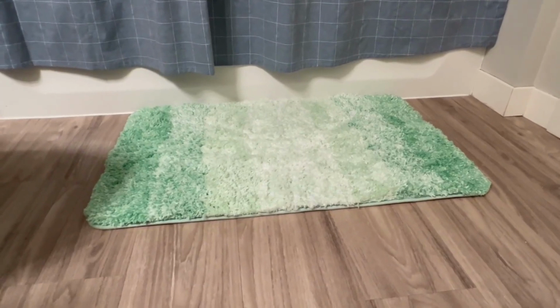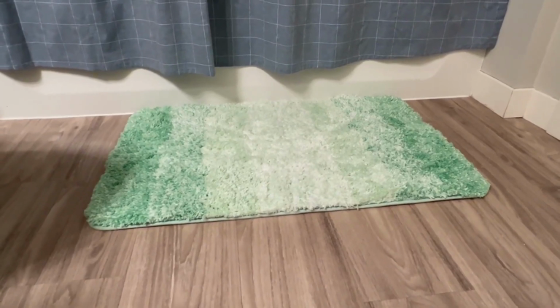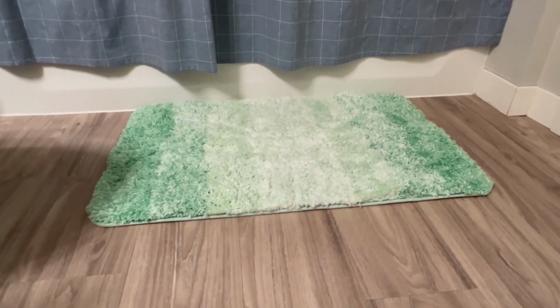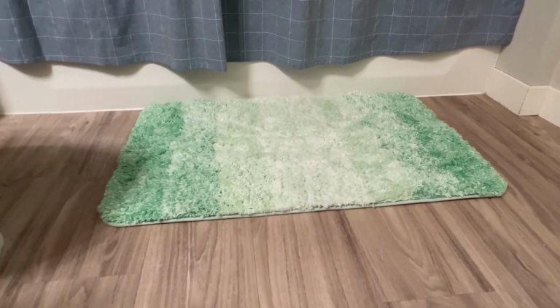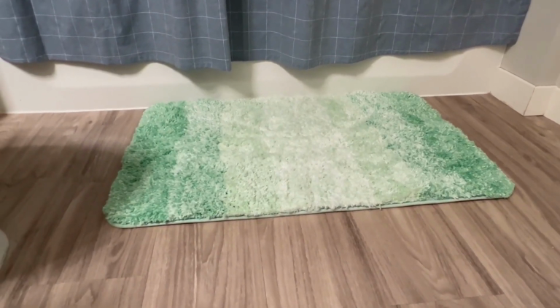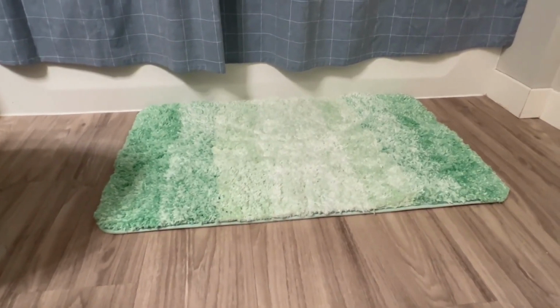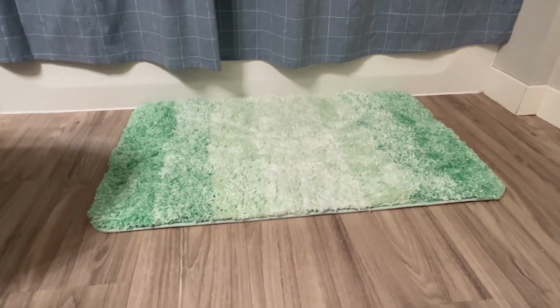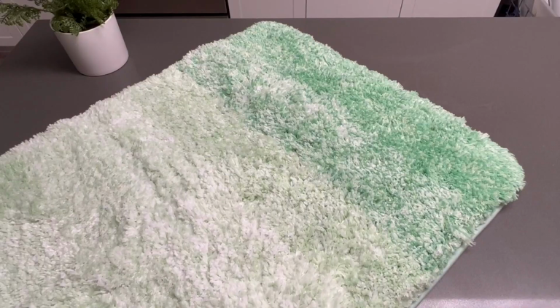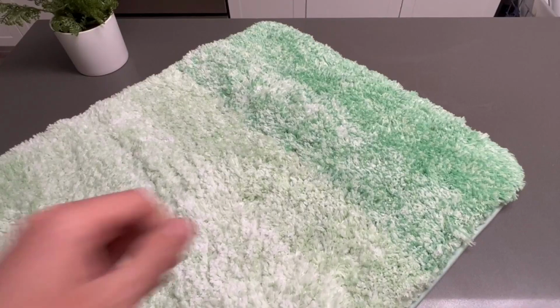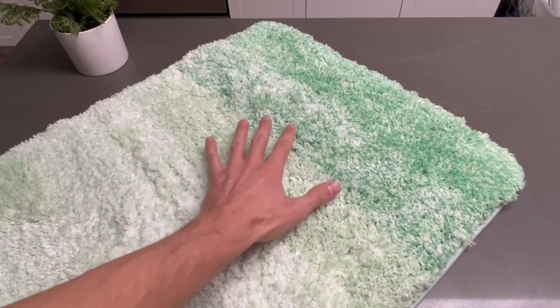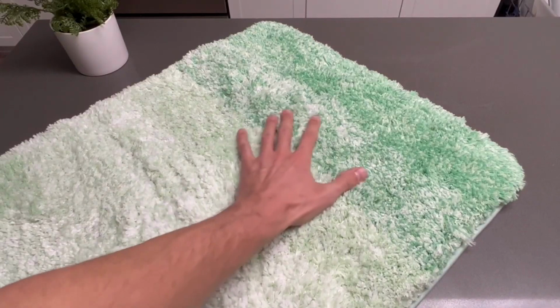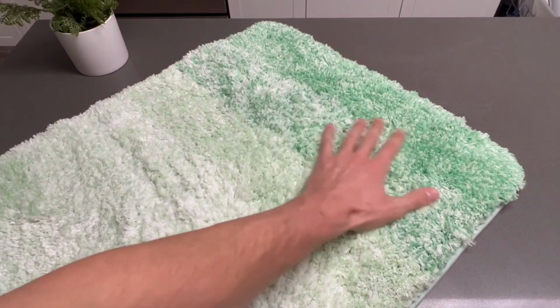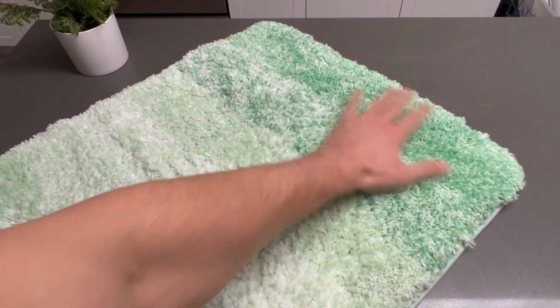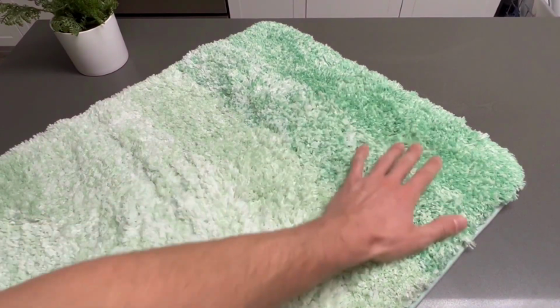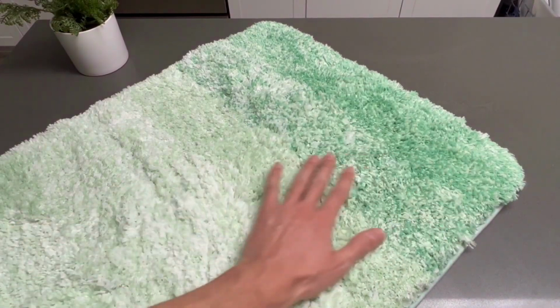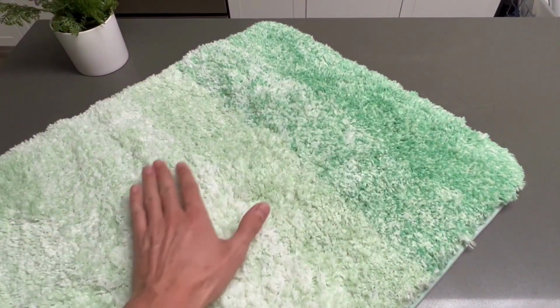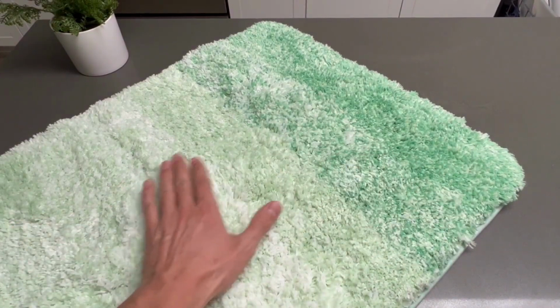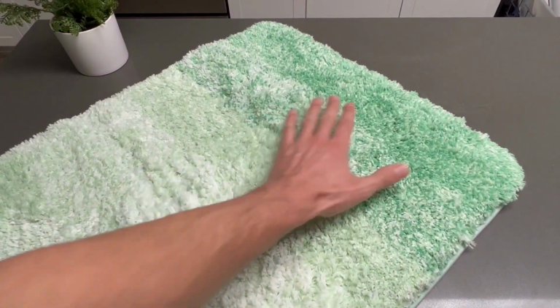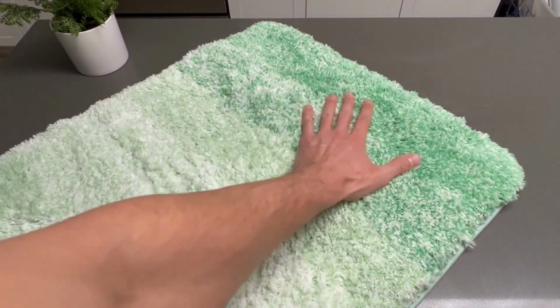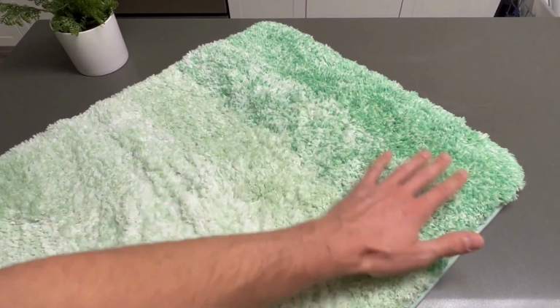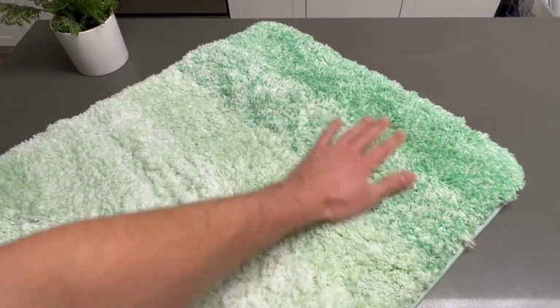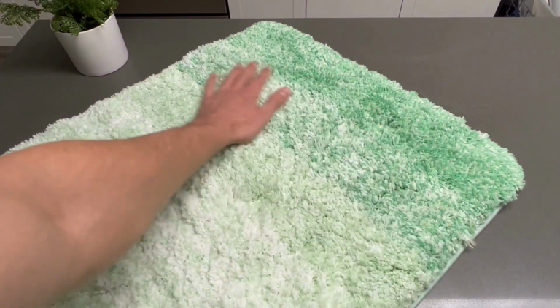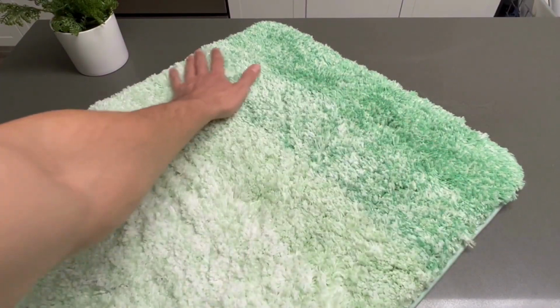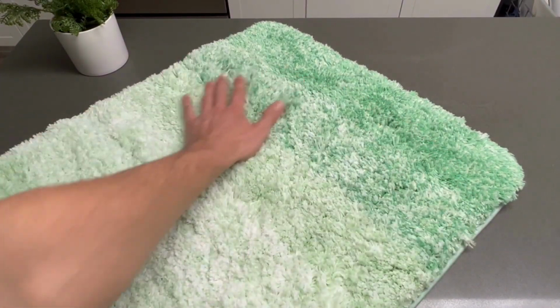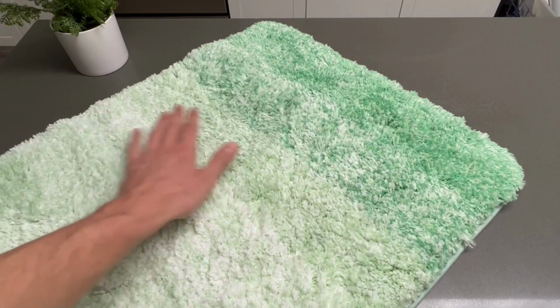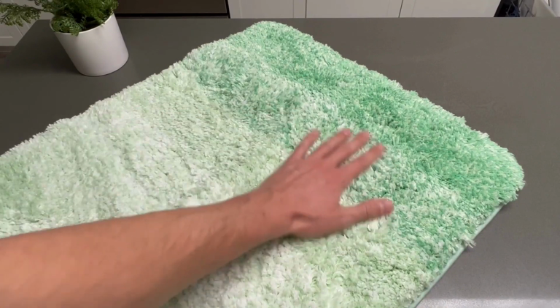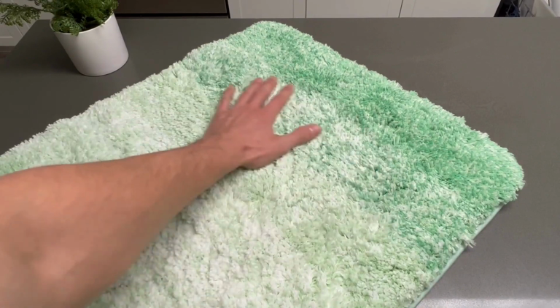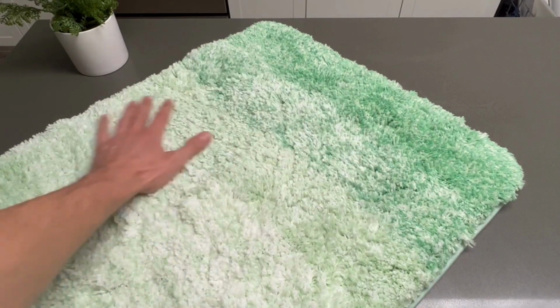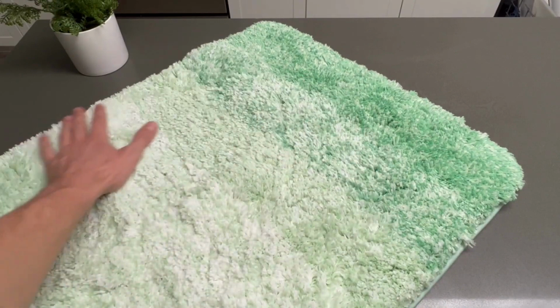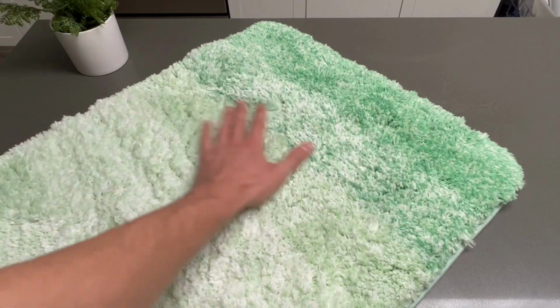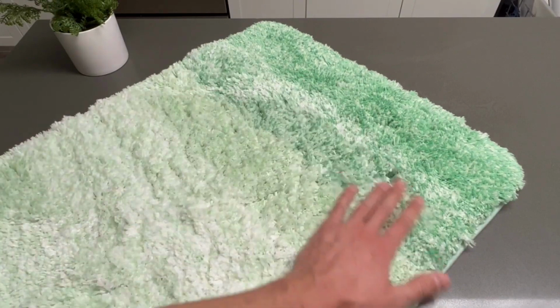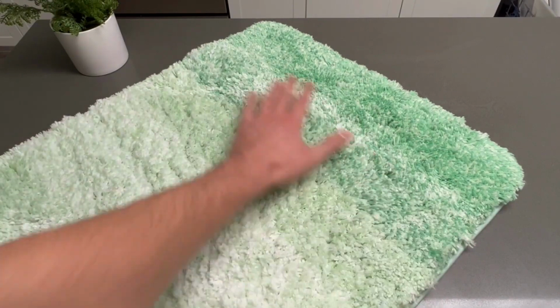So let's get this thing under the light and take a look at it. First things first, the color — it's an amazing green. It's got this light green and the darker green. It really adds a nice contrast to your bathroom, unlike the other mats that I've had before.